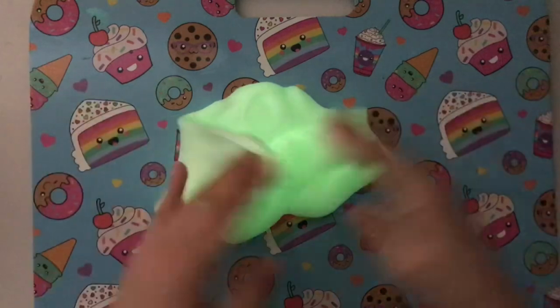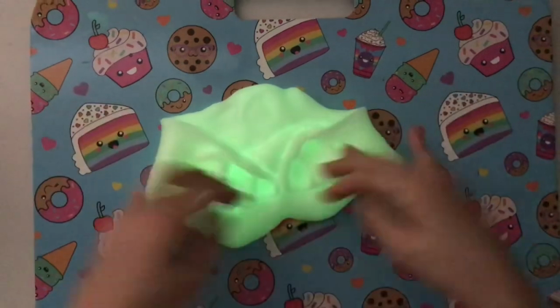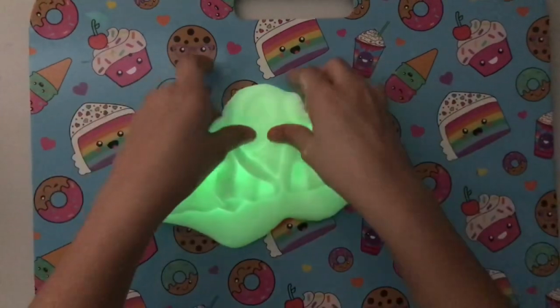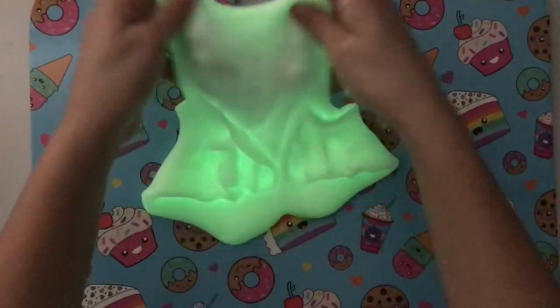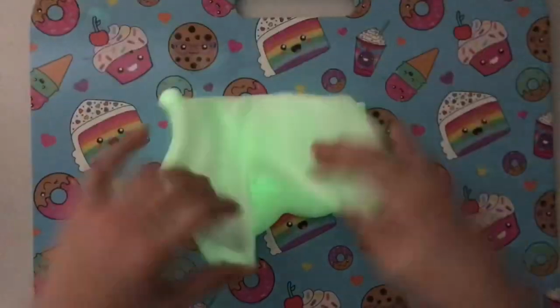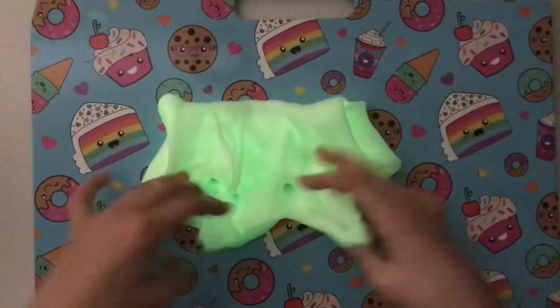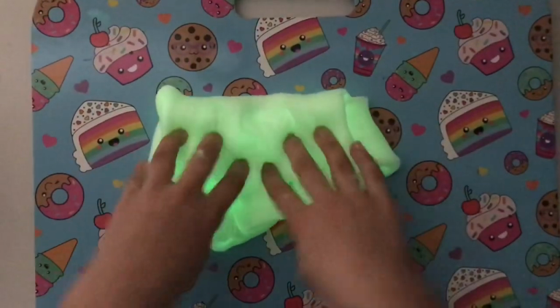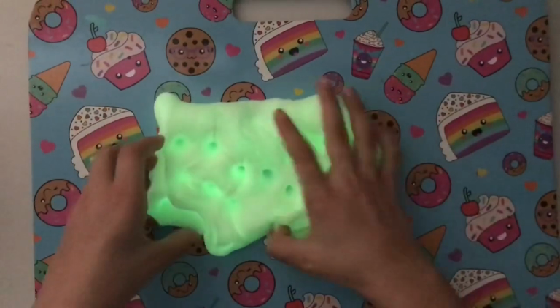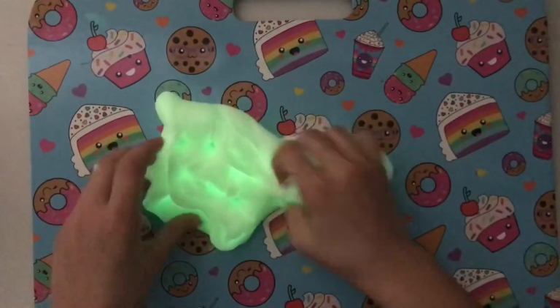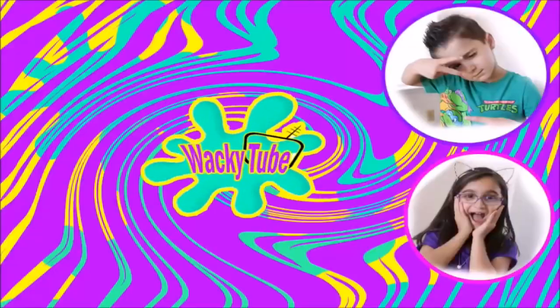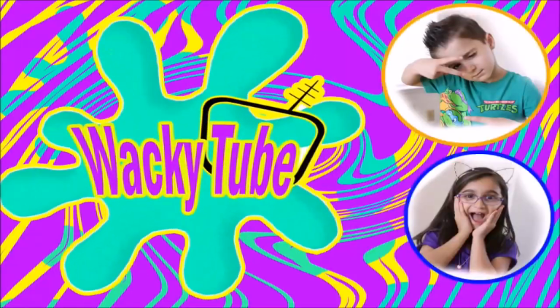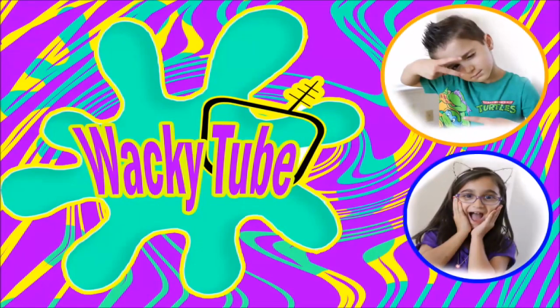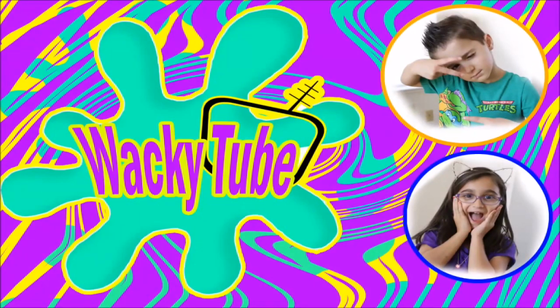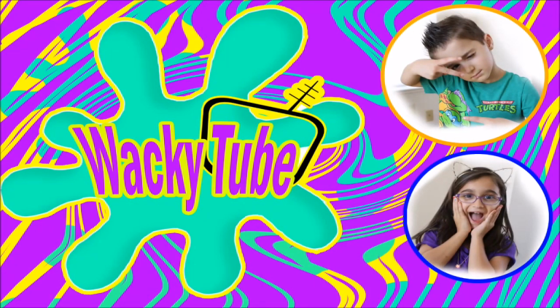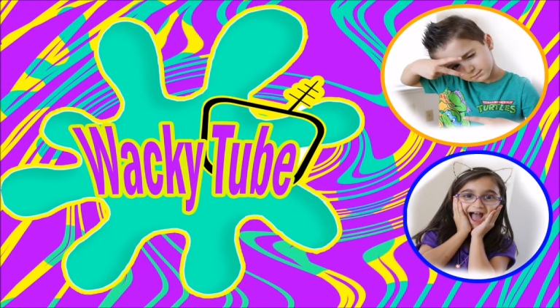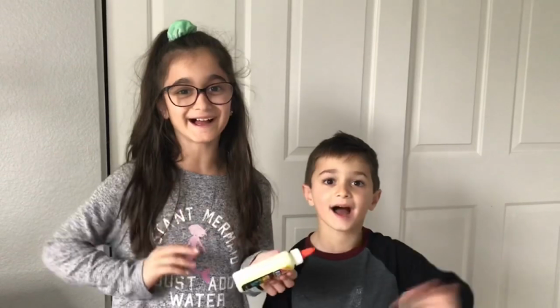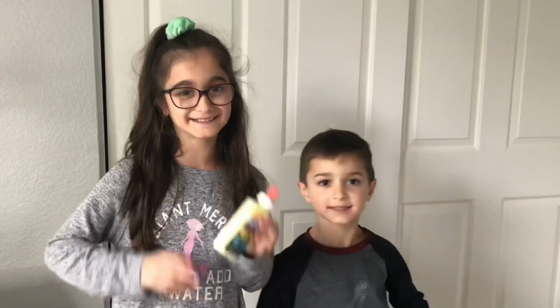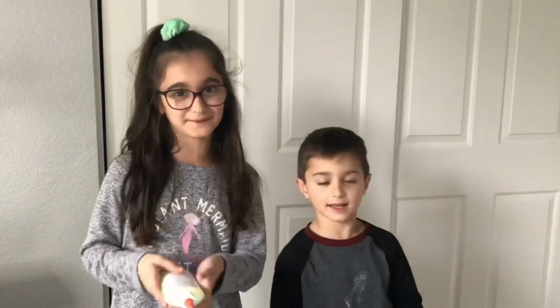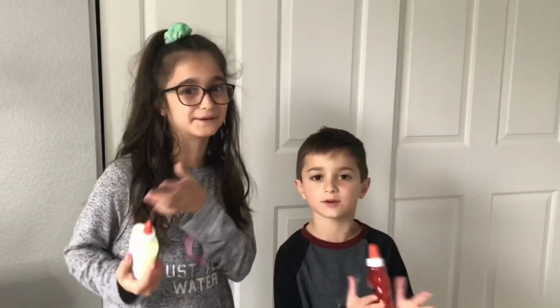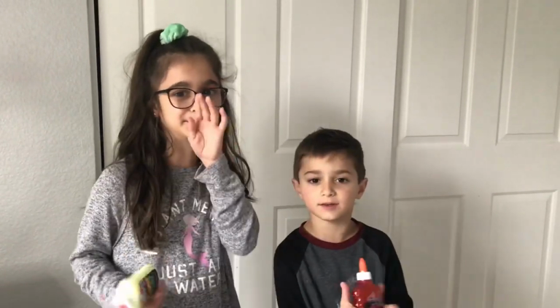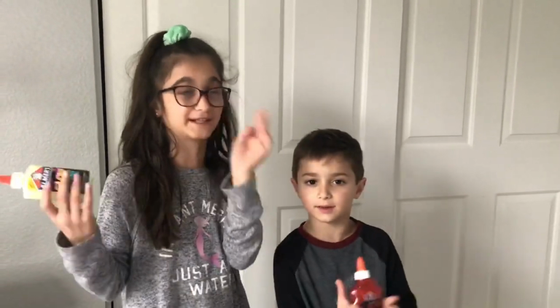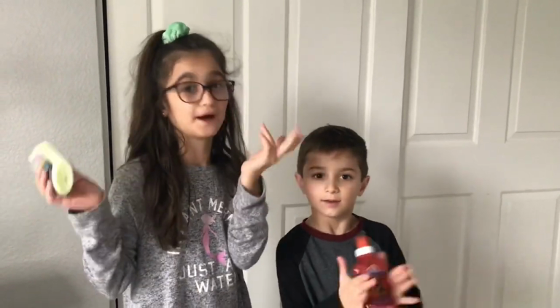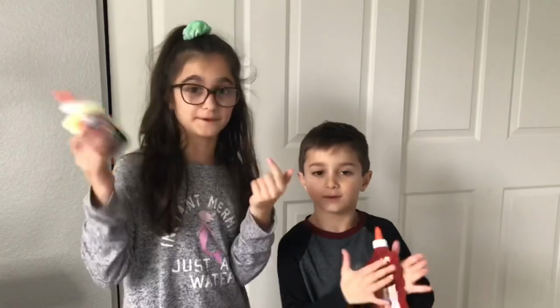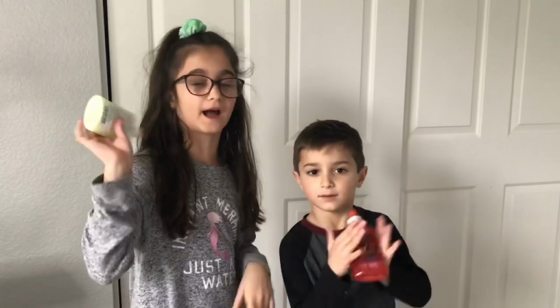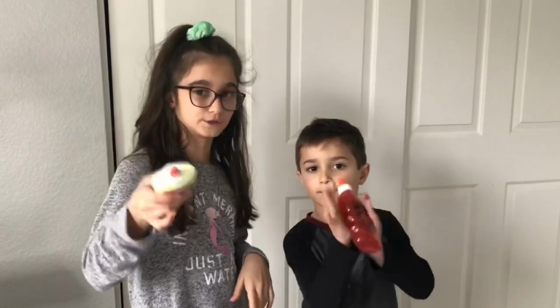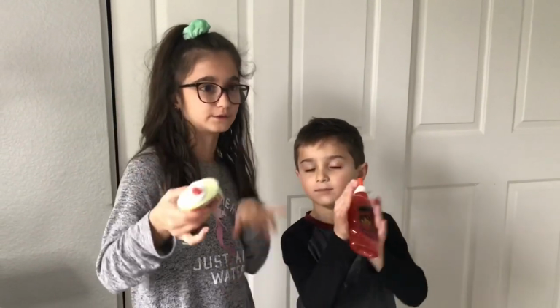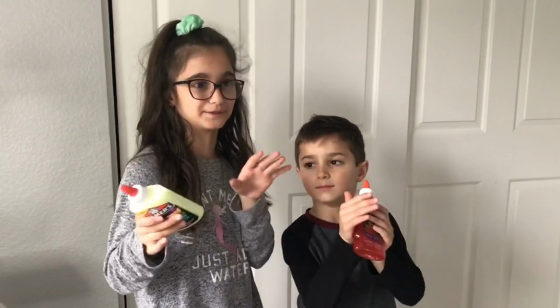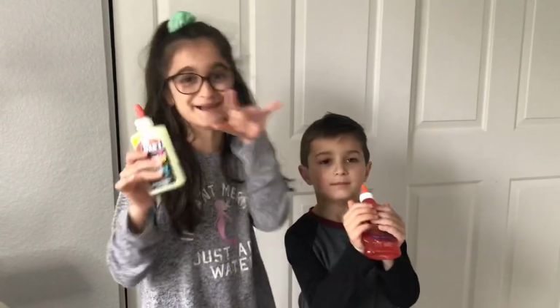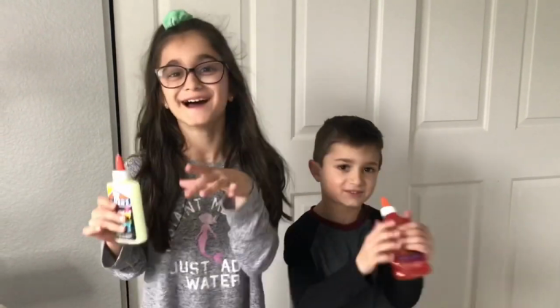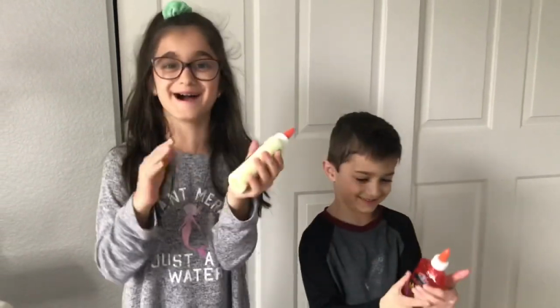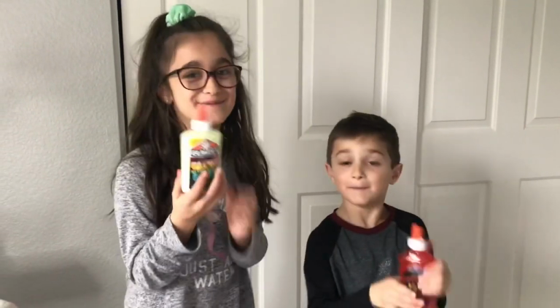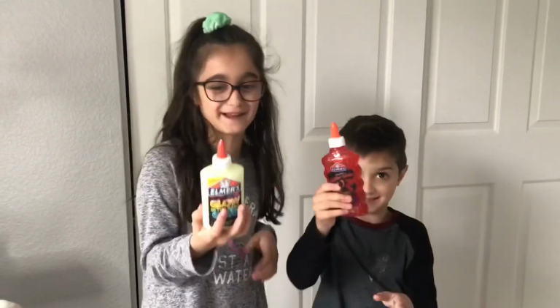And yes, it glows! It's so cool. Hi guys! Today we are going to be making slime.